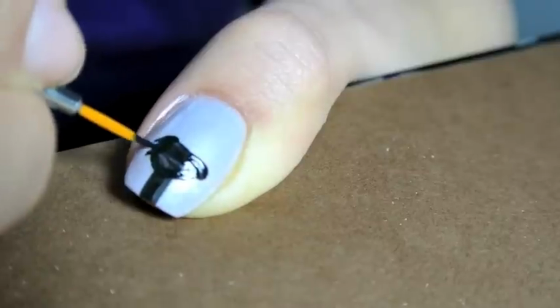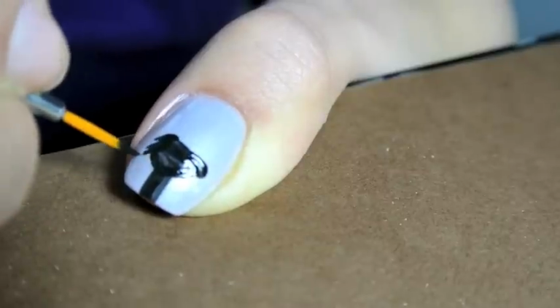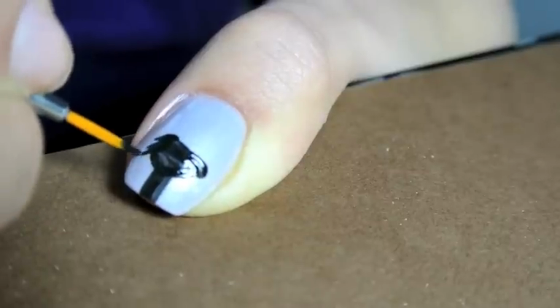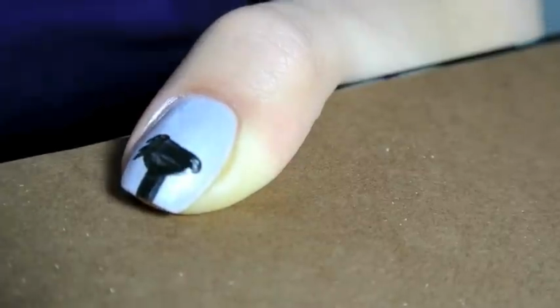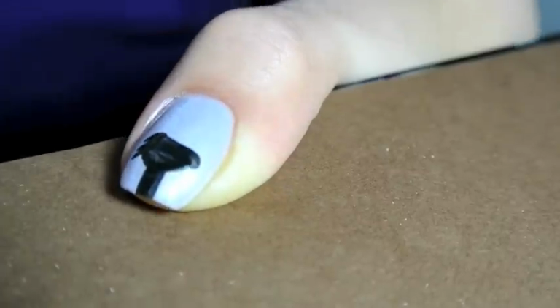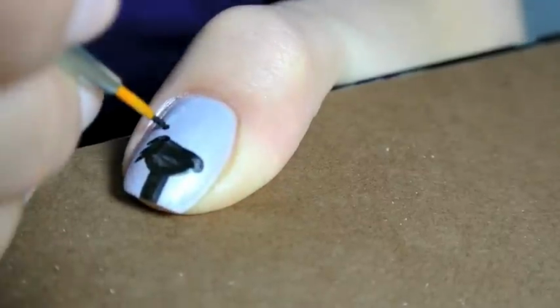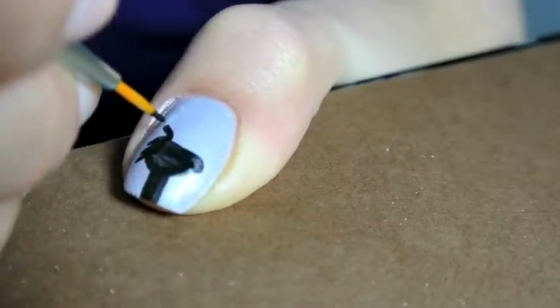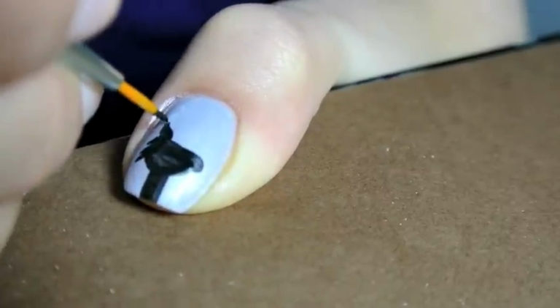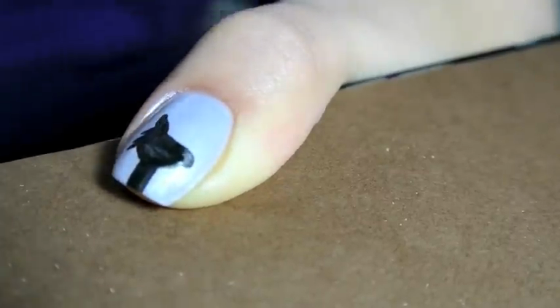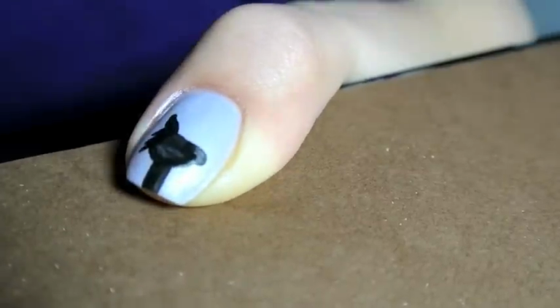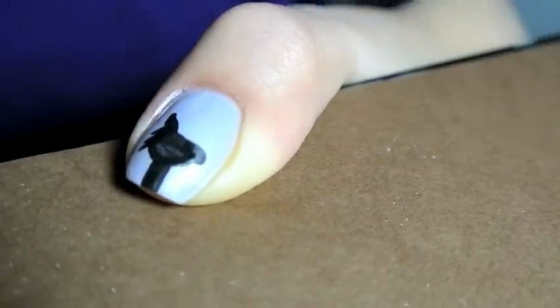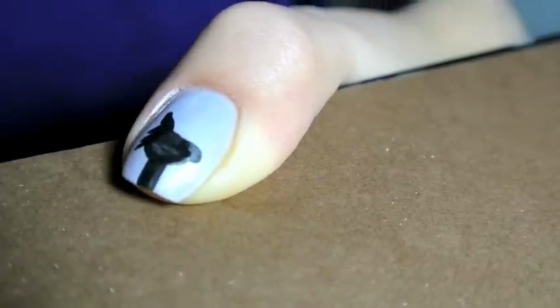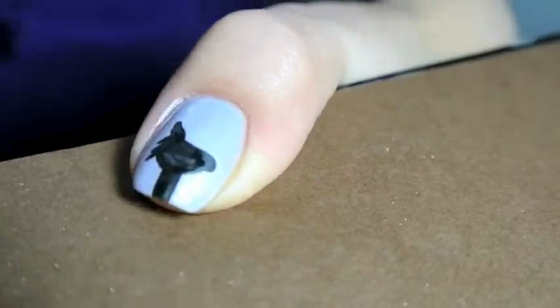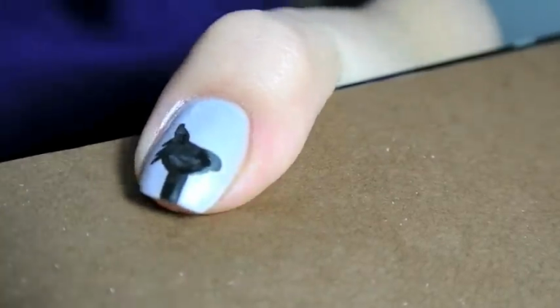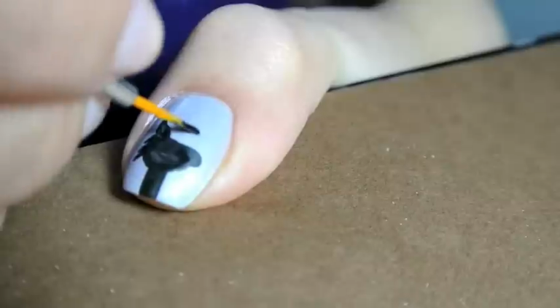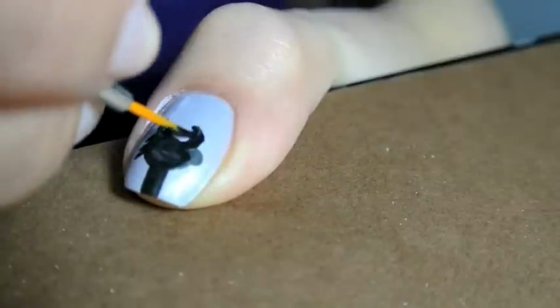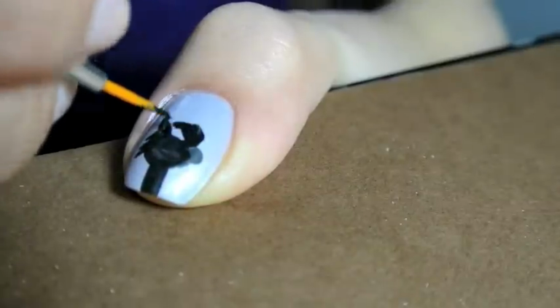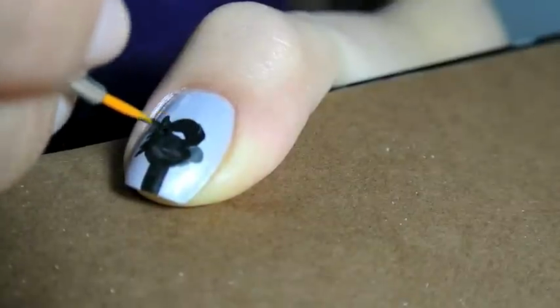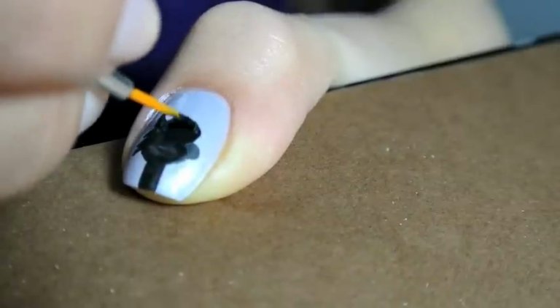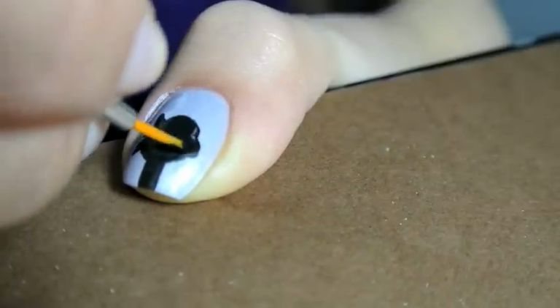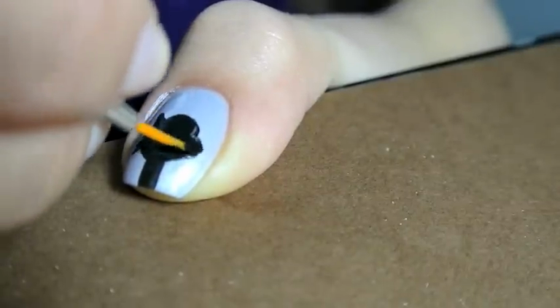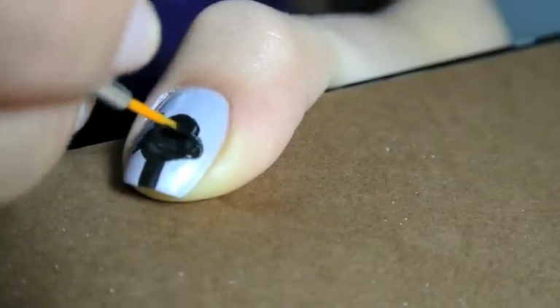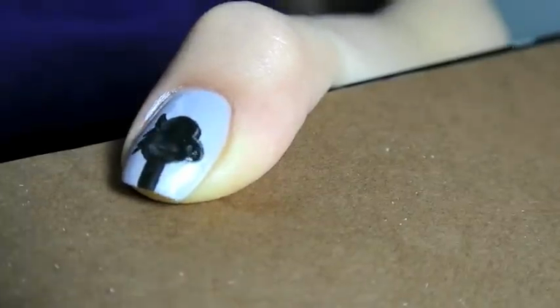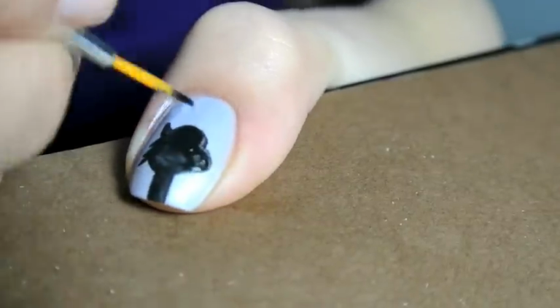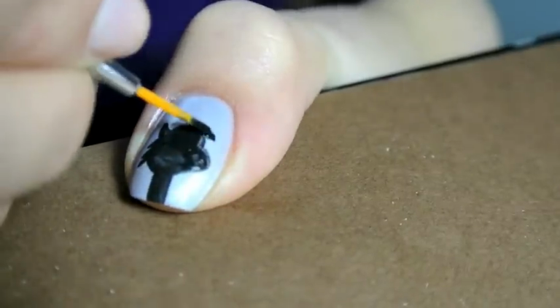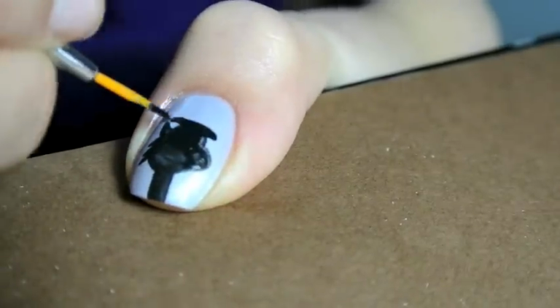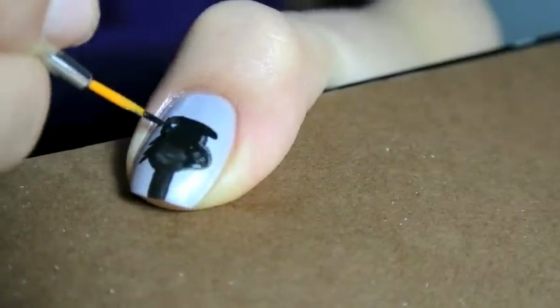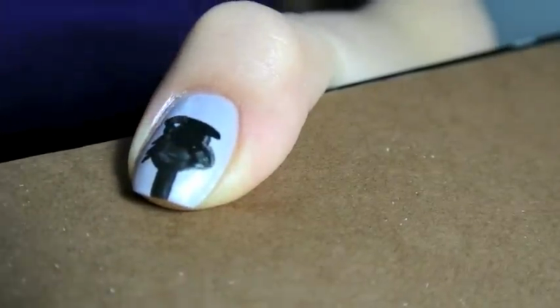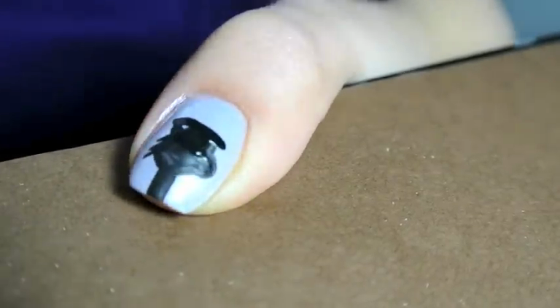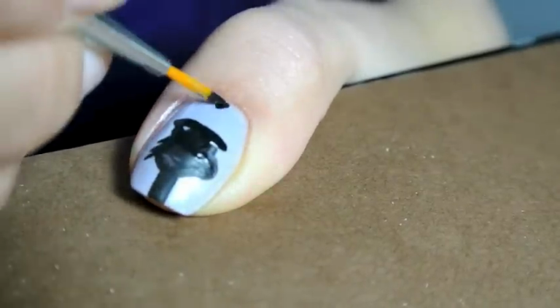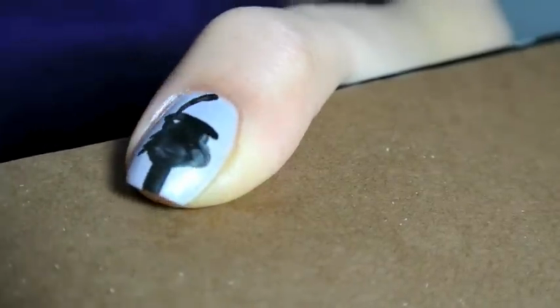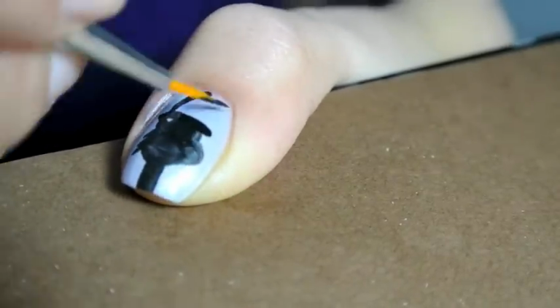The easiest way to create a thin black outline around something that you're painting is to start off with the black shadow of the image first and fill in the details later.